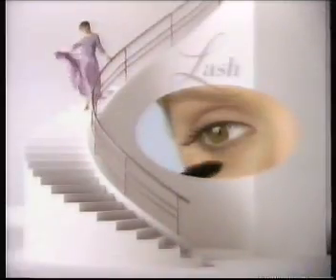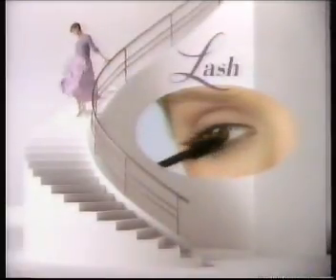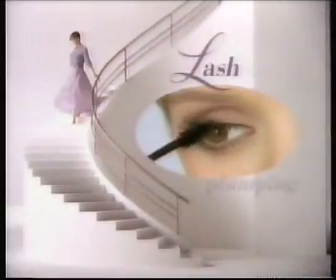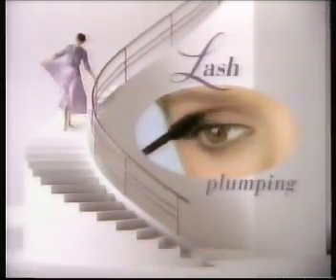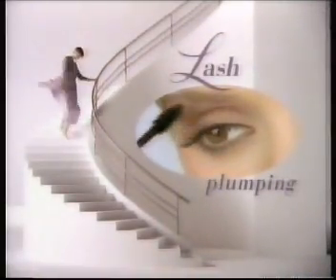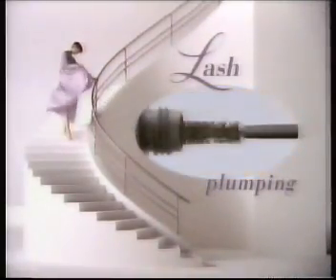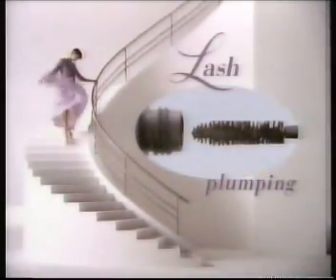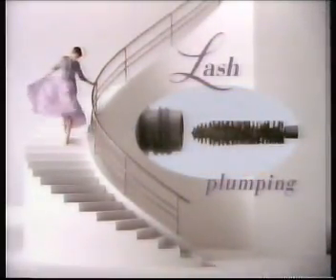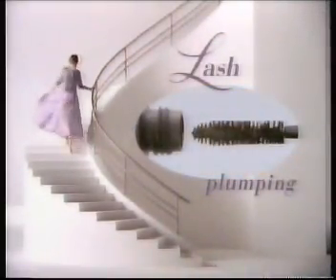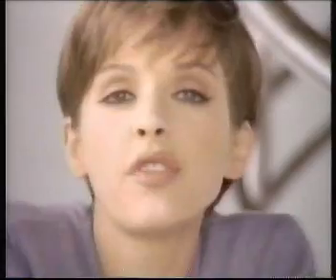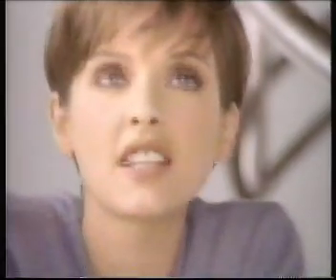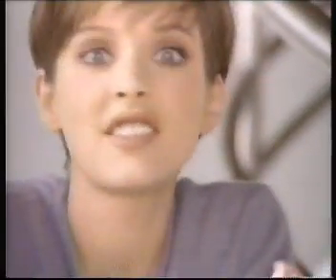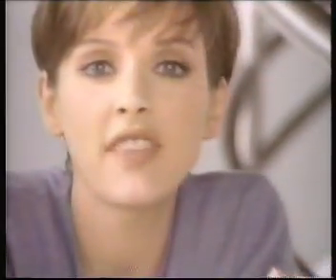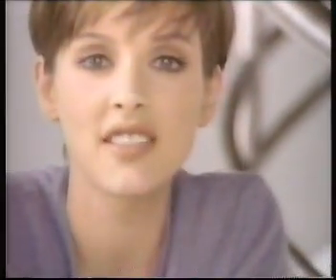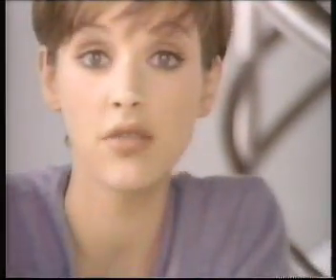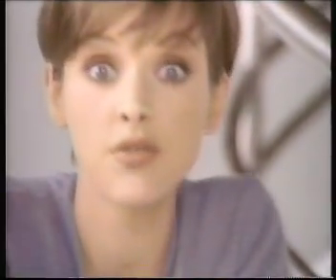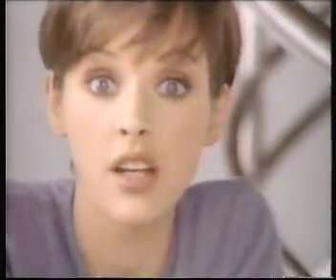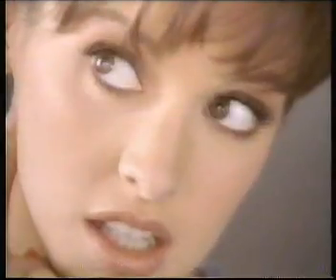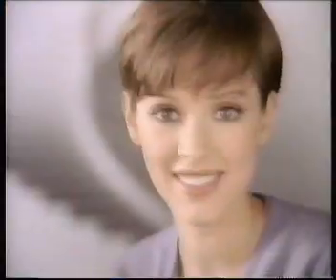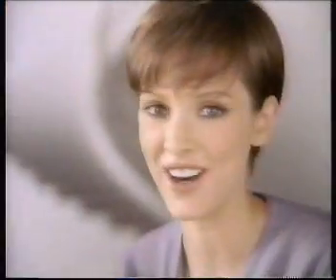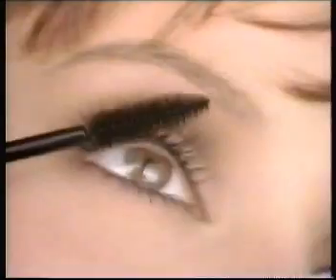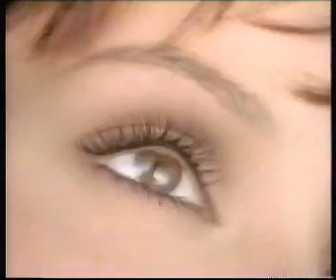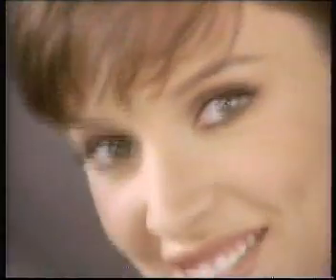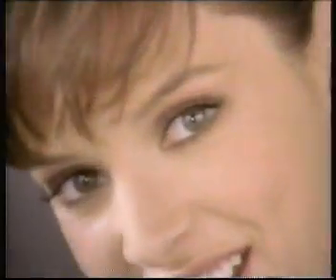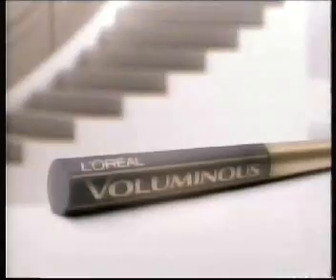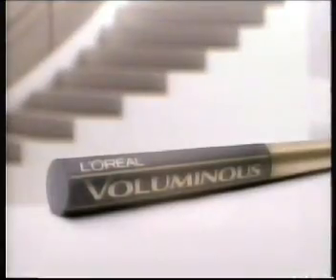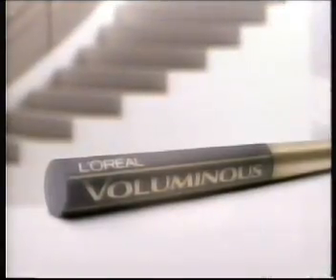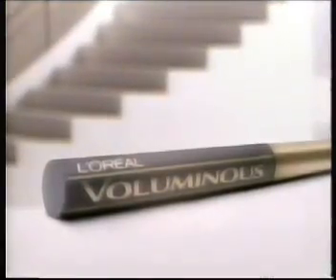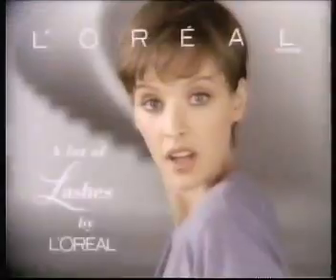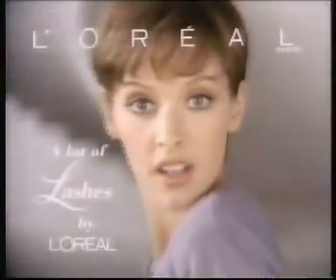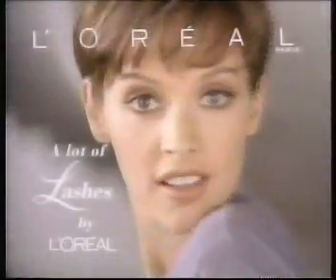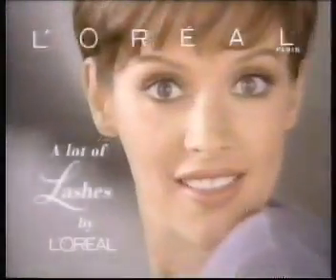An astounding lash-plumping formula. A deluxe lush brush. Full lashes. Soft lashes. So contrary. Mascara? No — lashes. Very. Voluminous Mascara — a lot of lashes by L'Oreal.